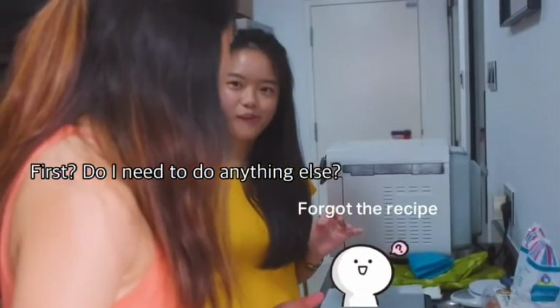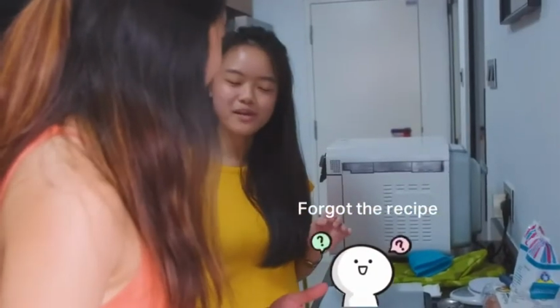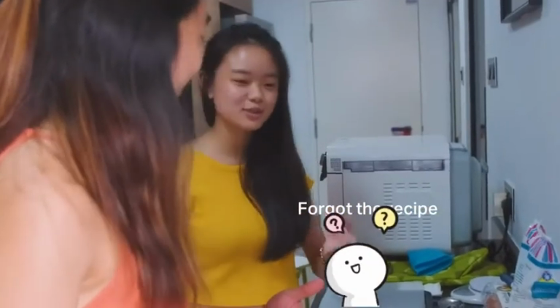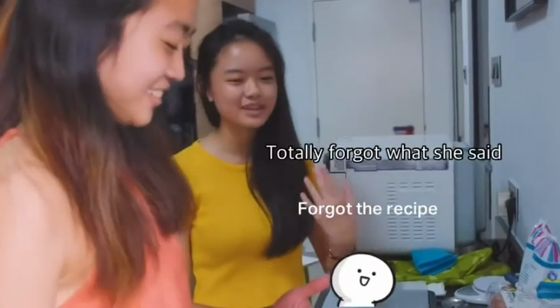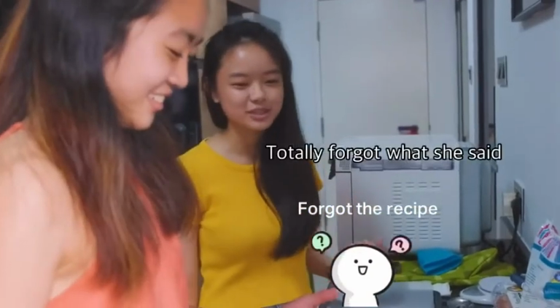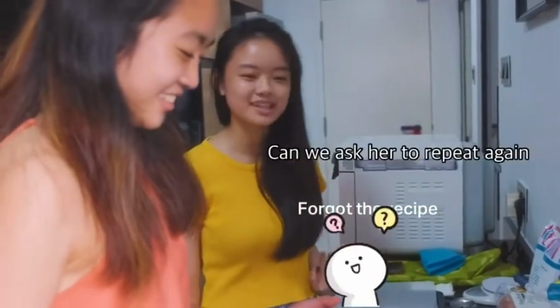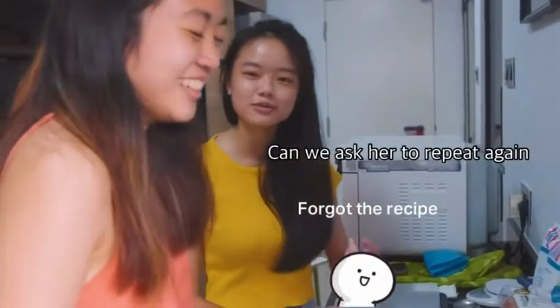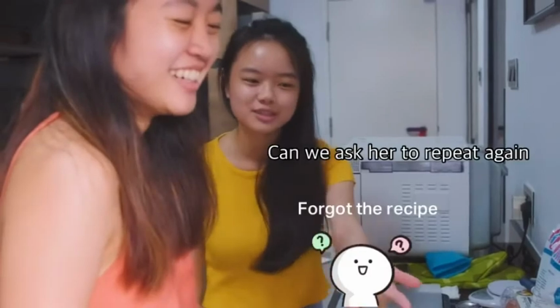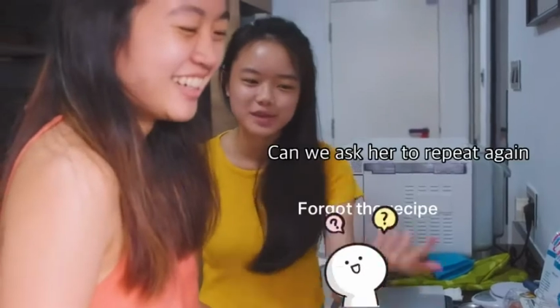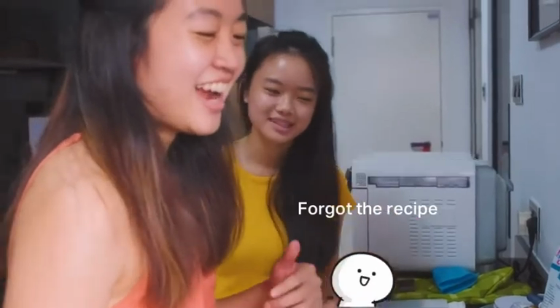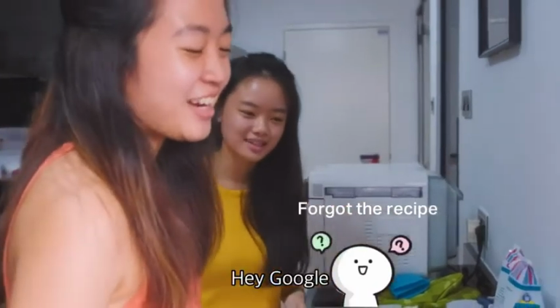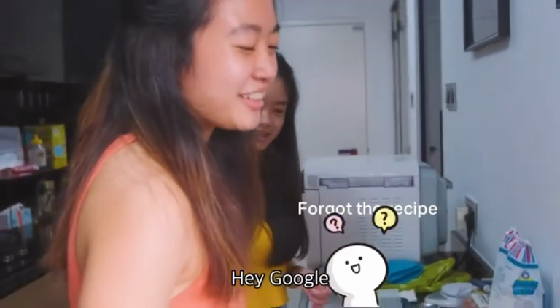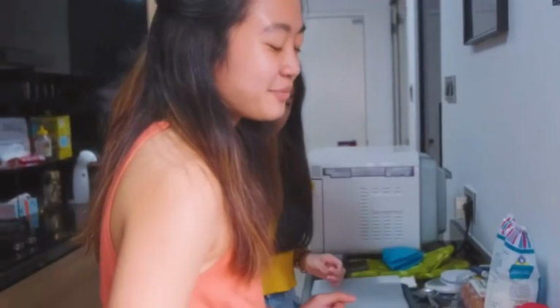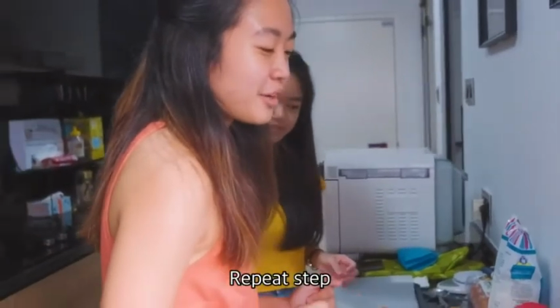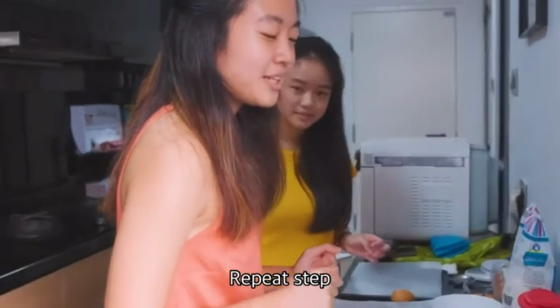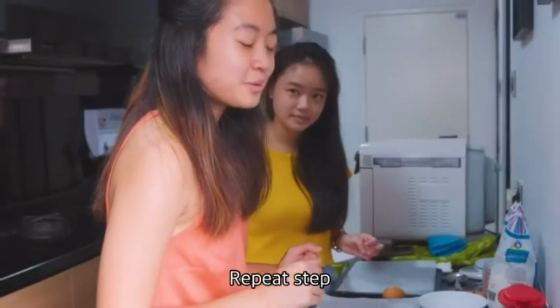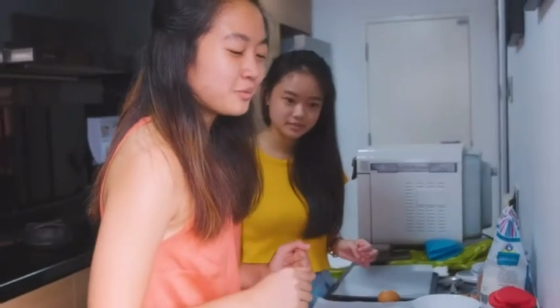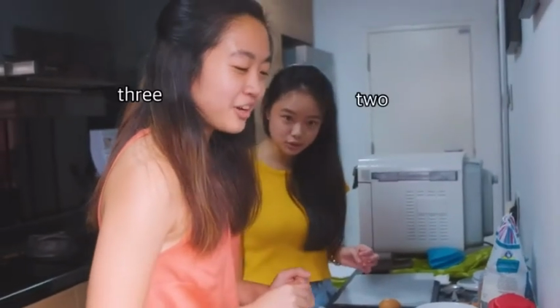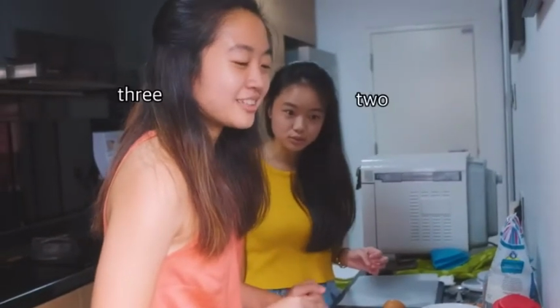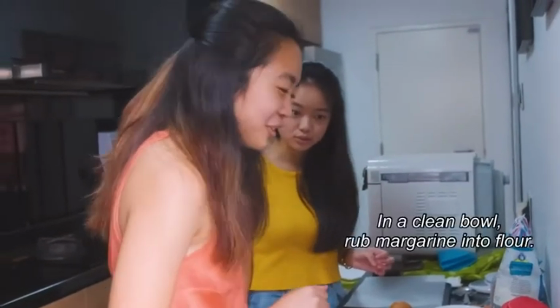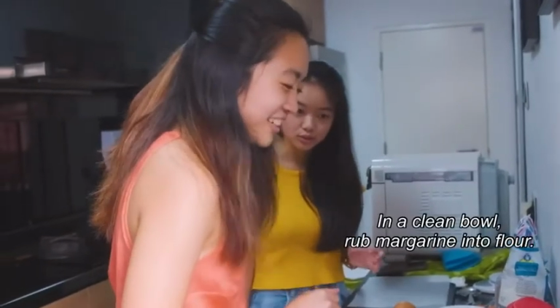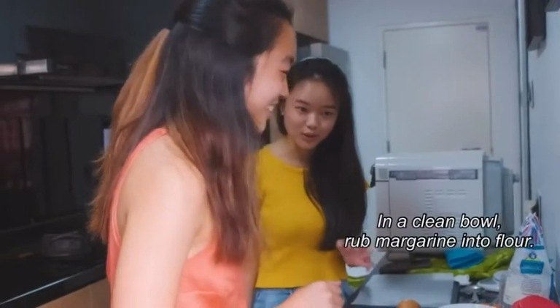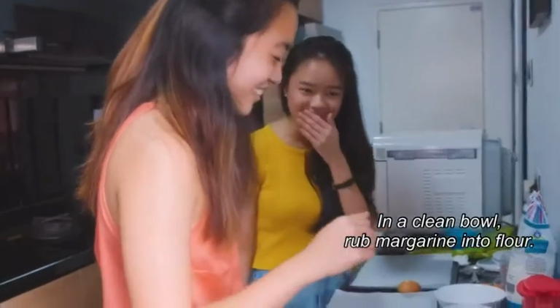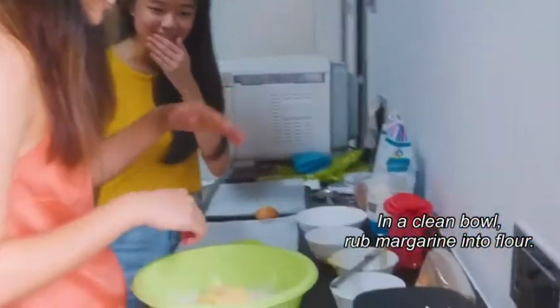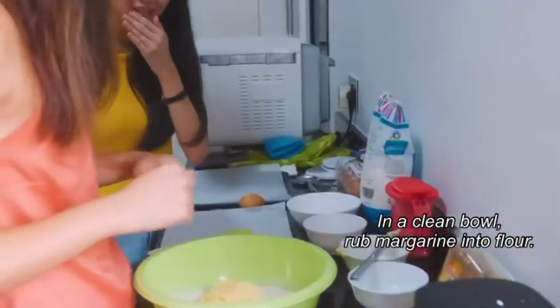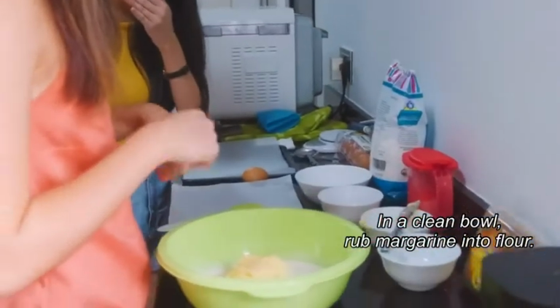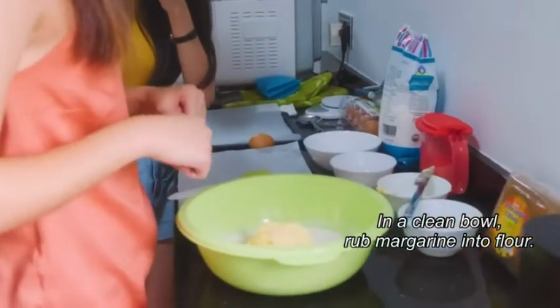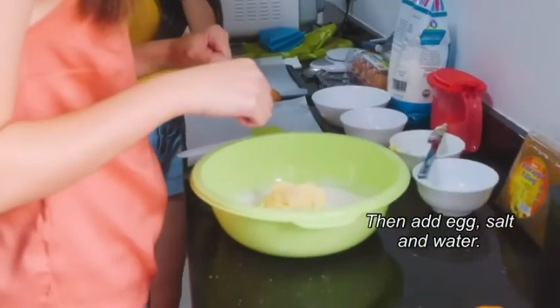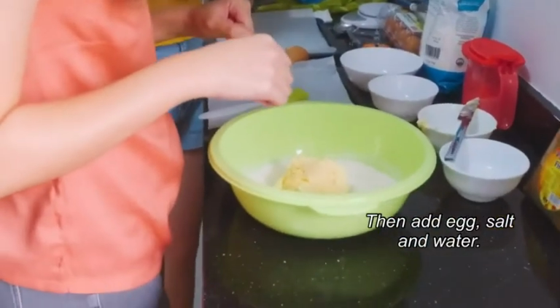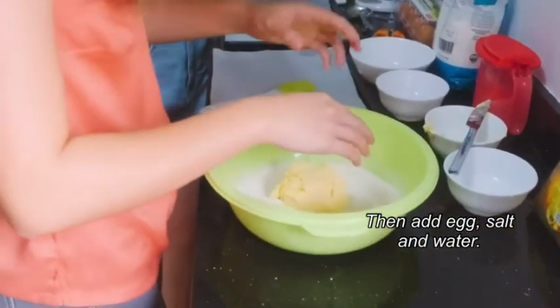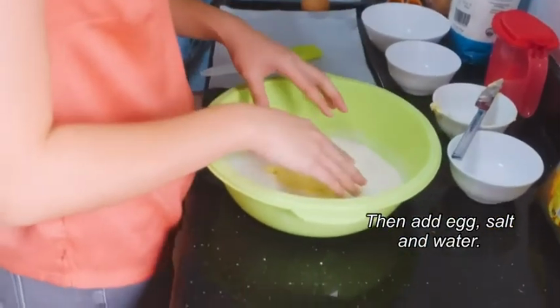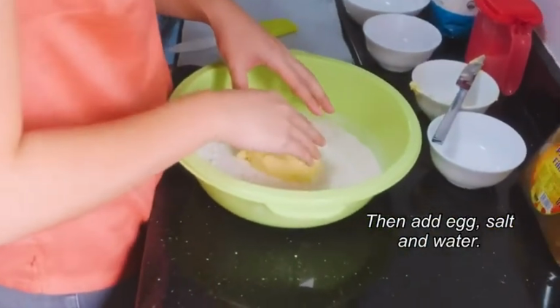I forgot what she said. Hey Google, repeat step three. In a clean bowl, rub margarine into flour. Then add egg, salt and water.